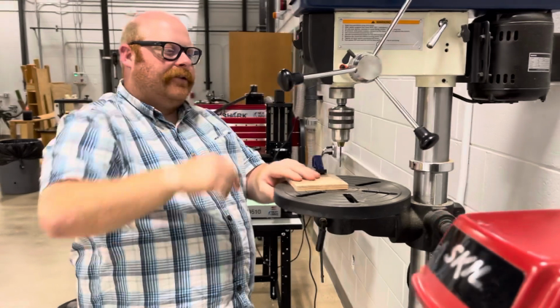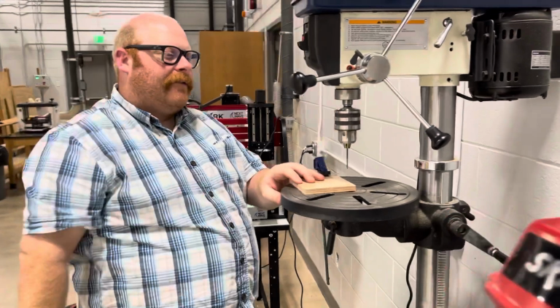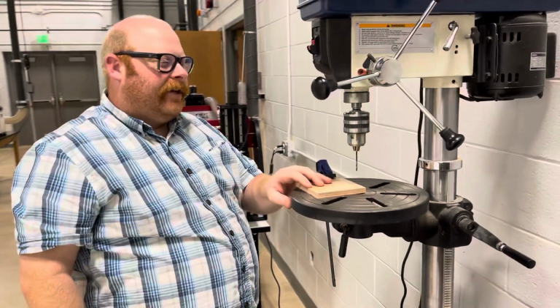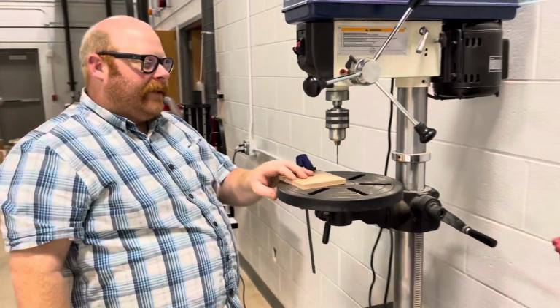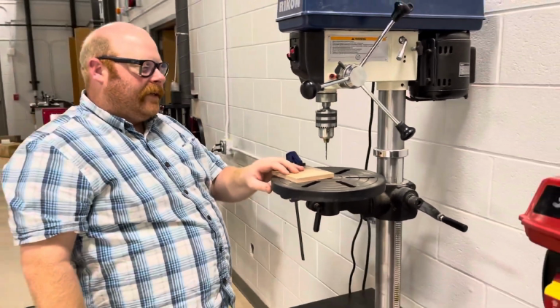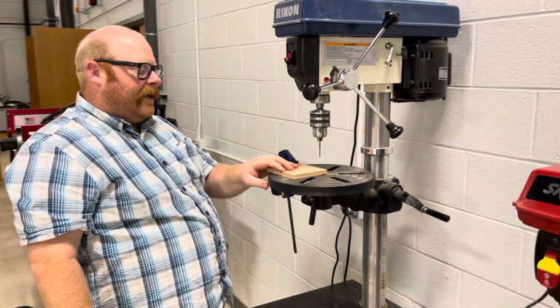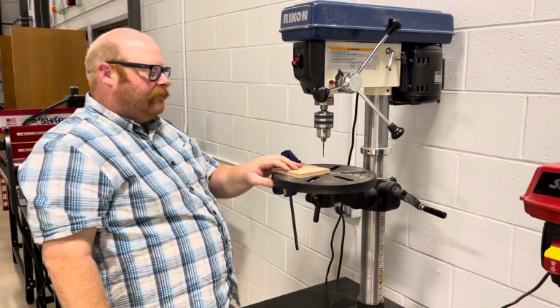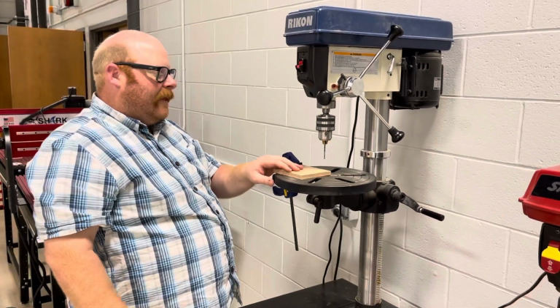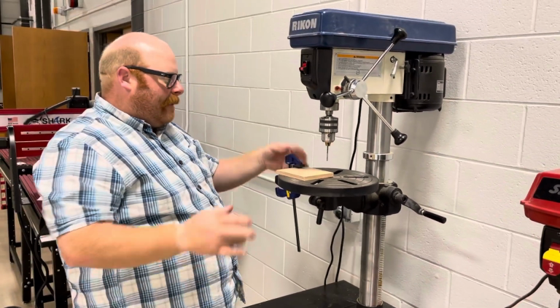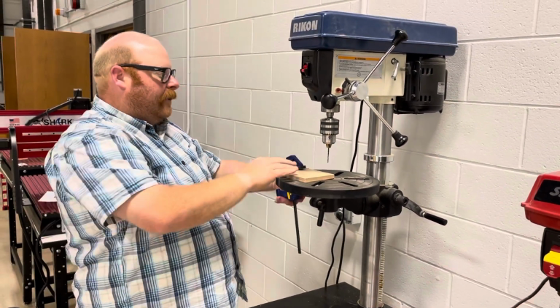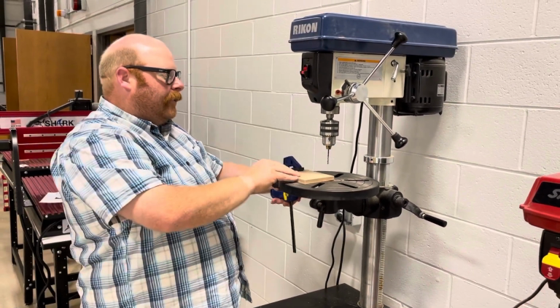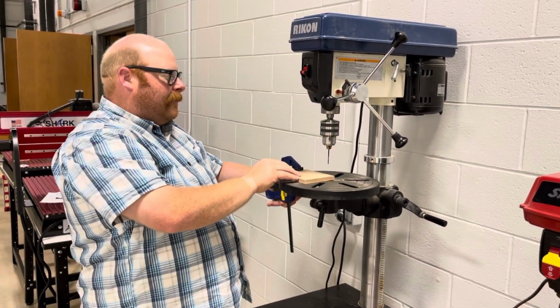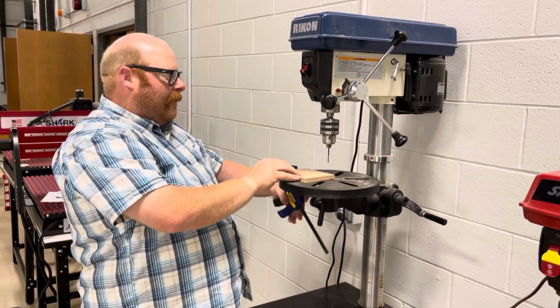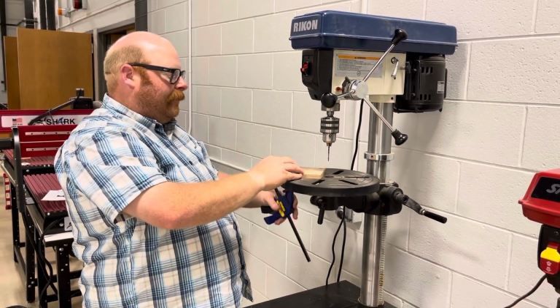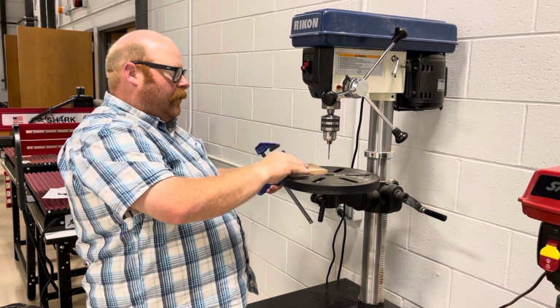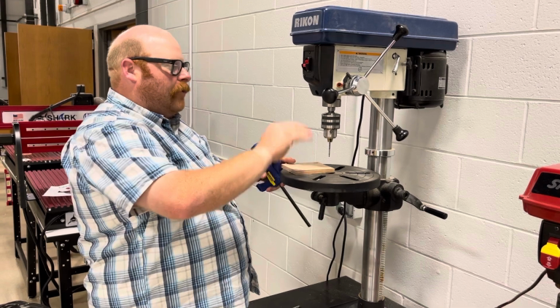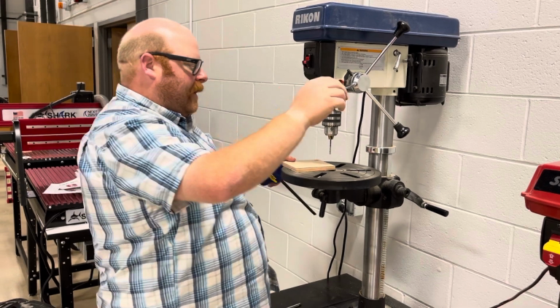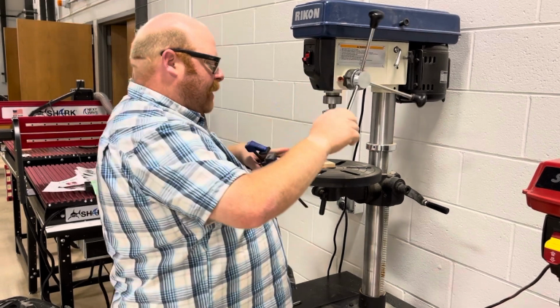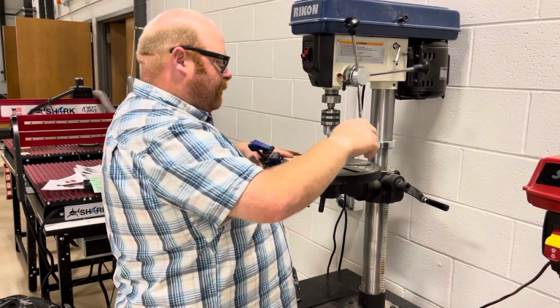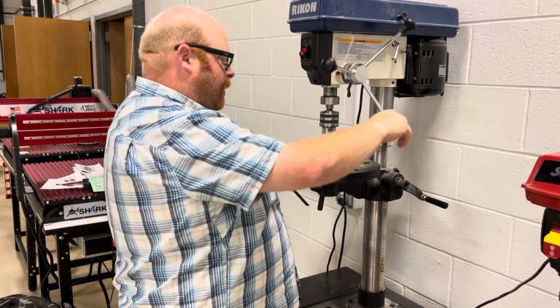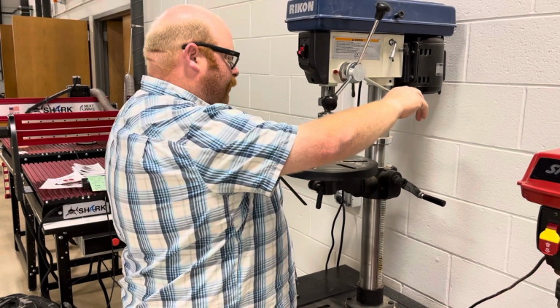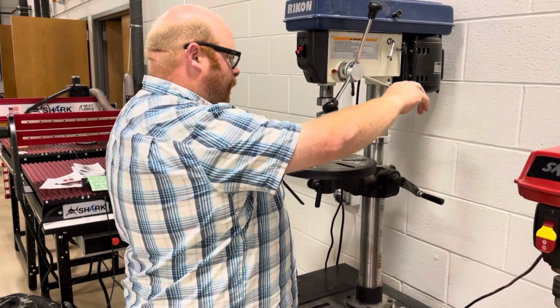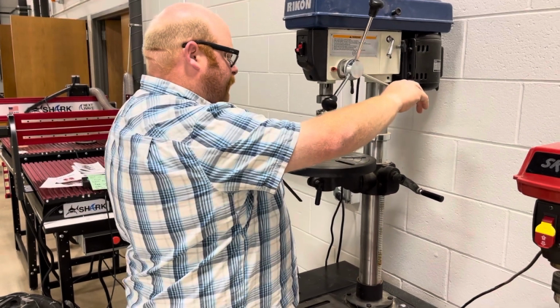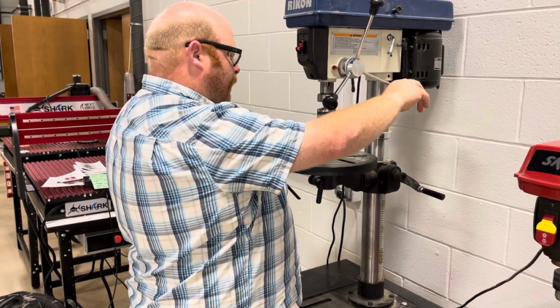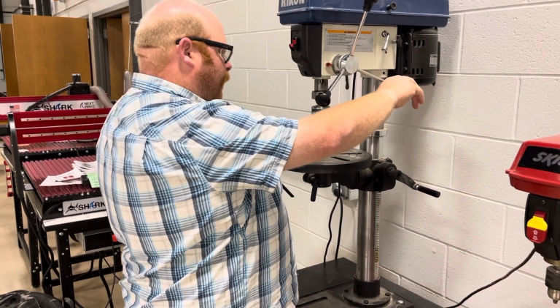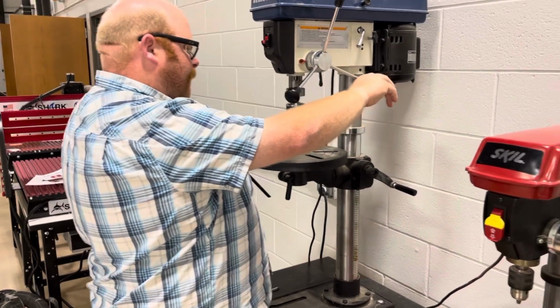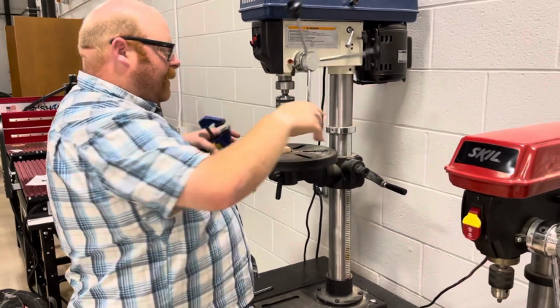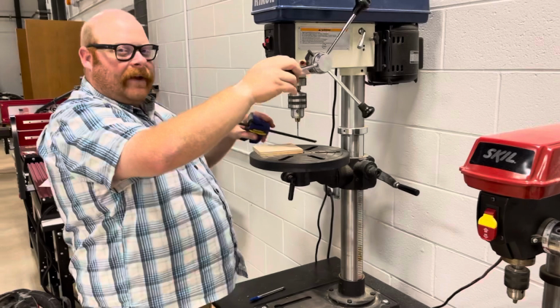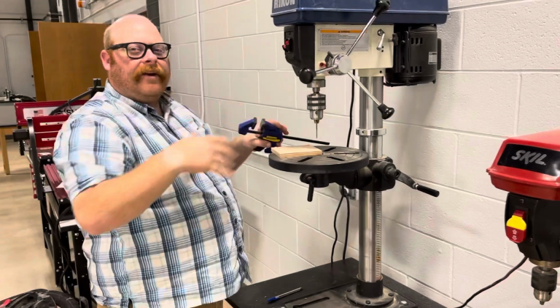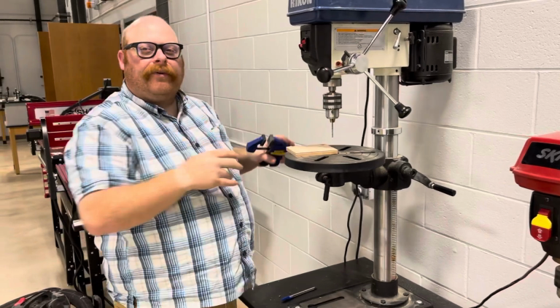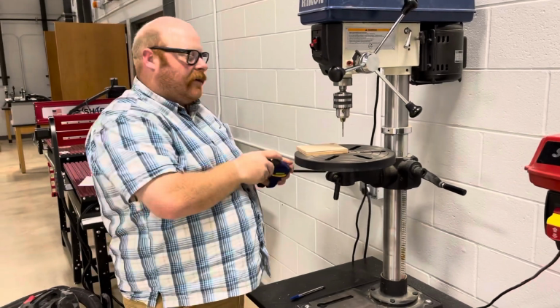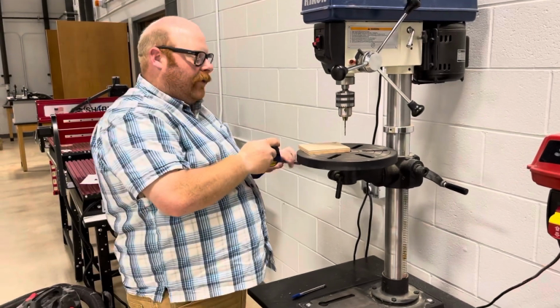Turn off the machine and wait until it's done spinning. Then you can loosen up your clamp, move to the next space, make sure your piece is lined up where it needs to be, clamp it down, and do the process all over again.